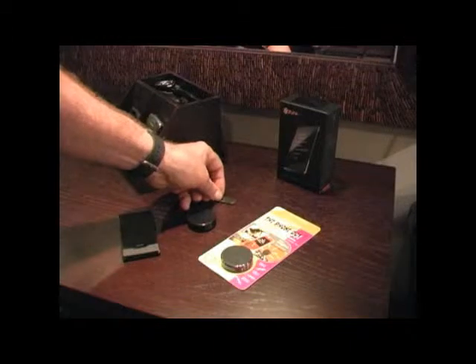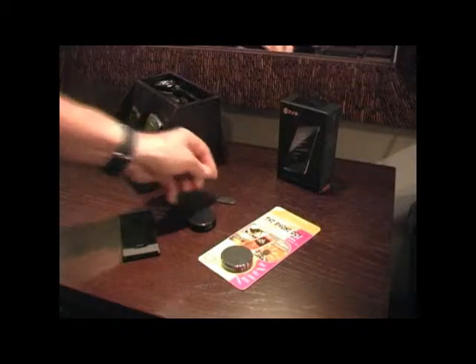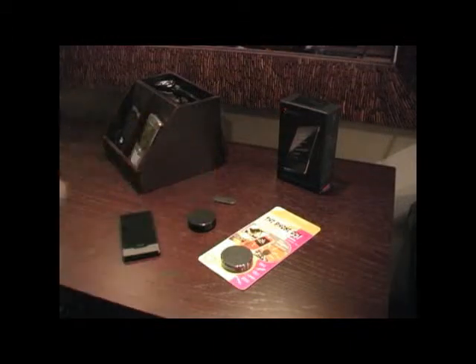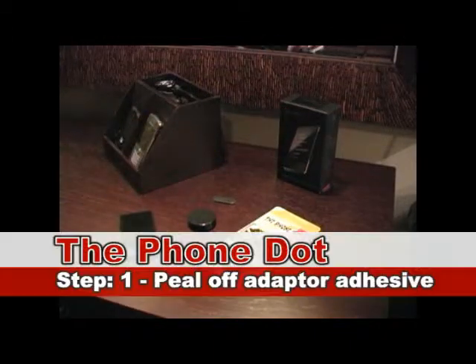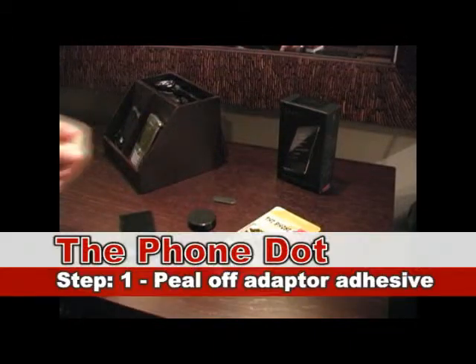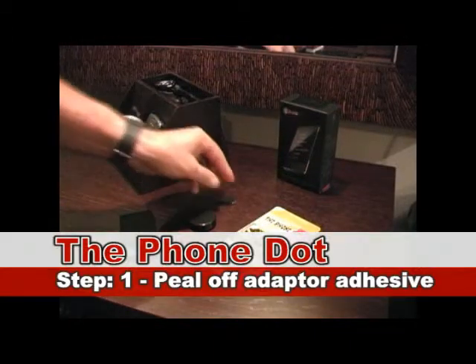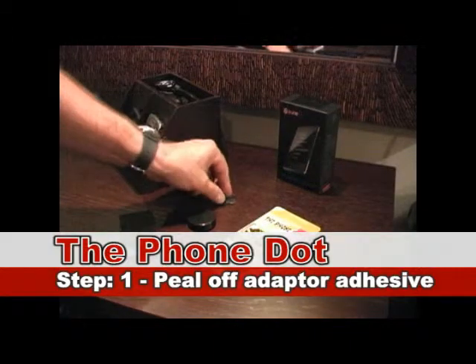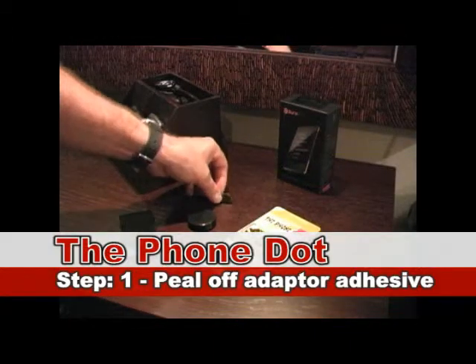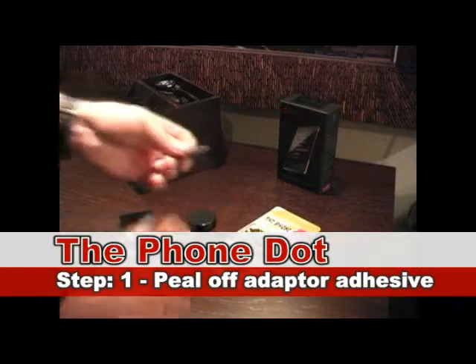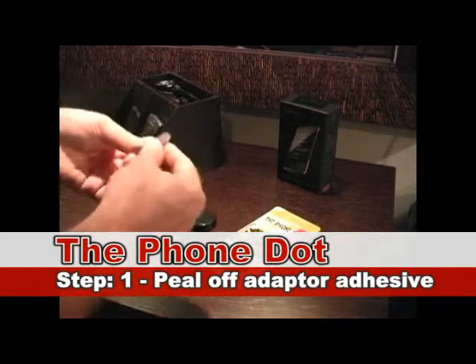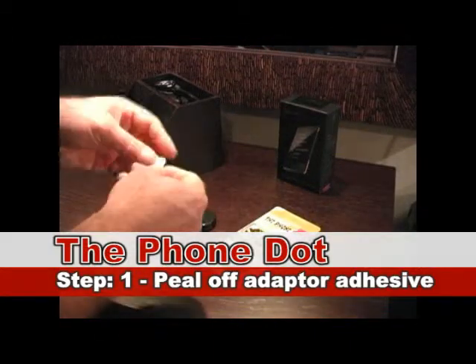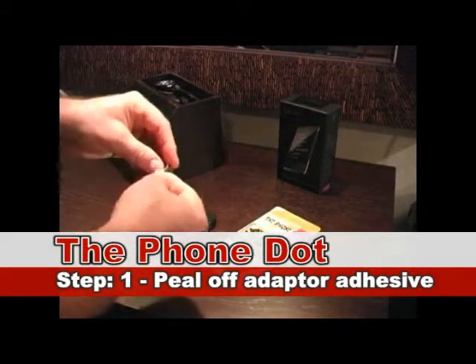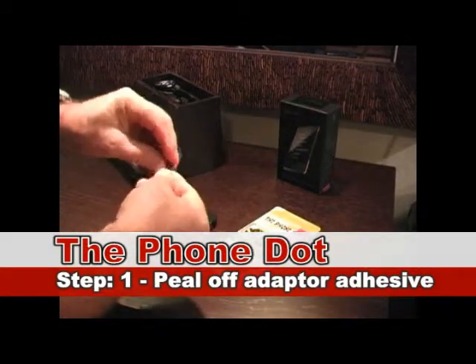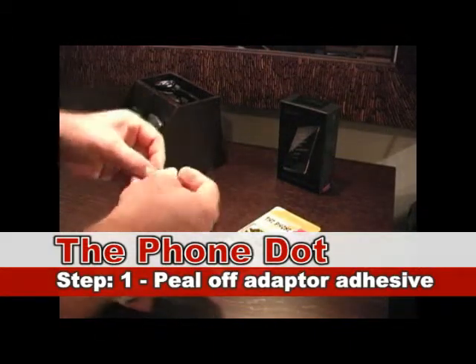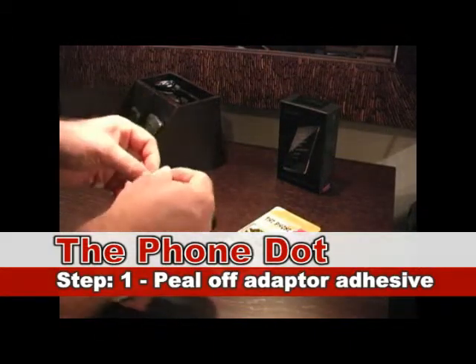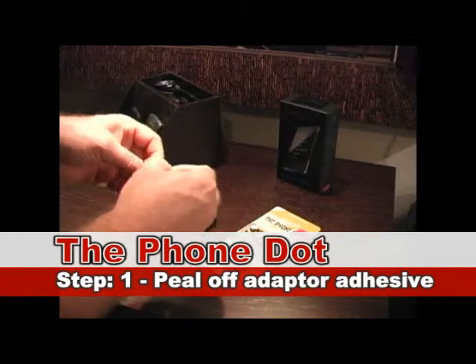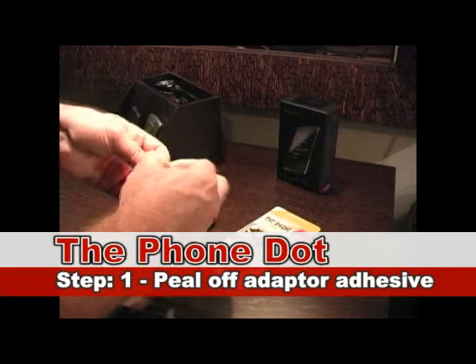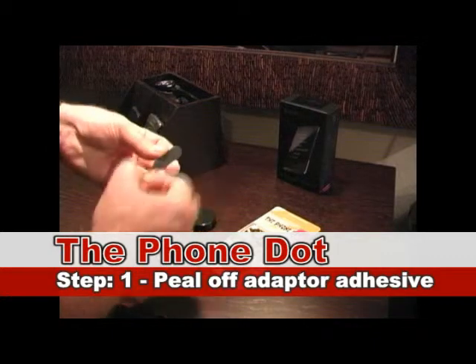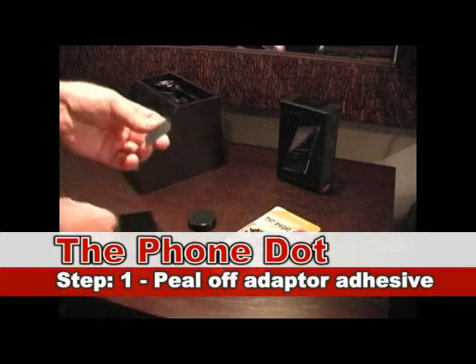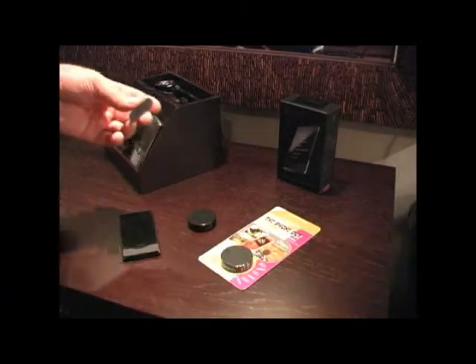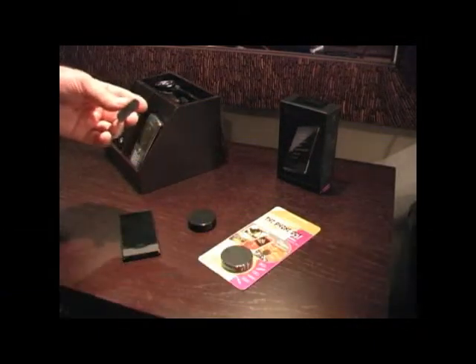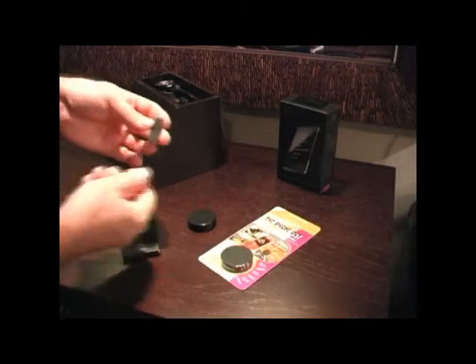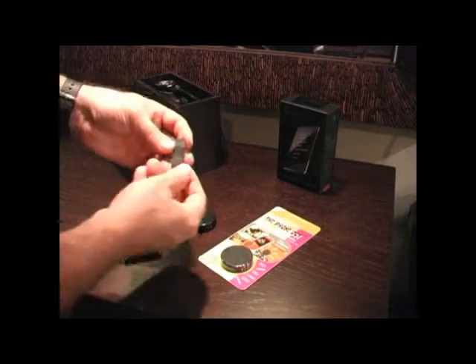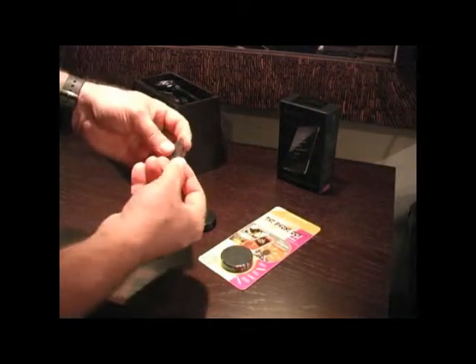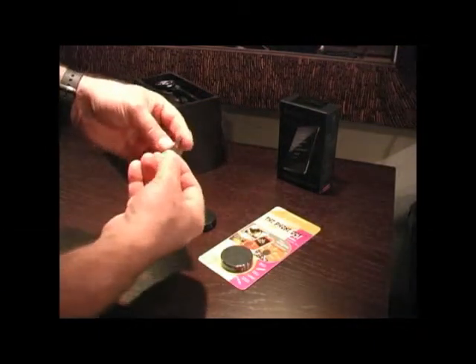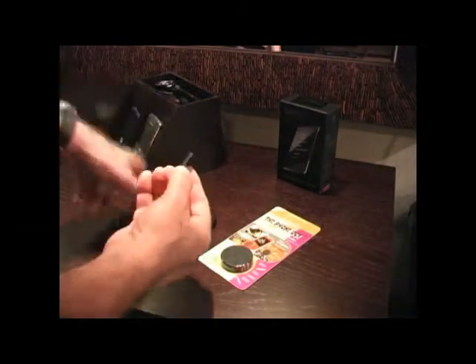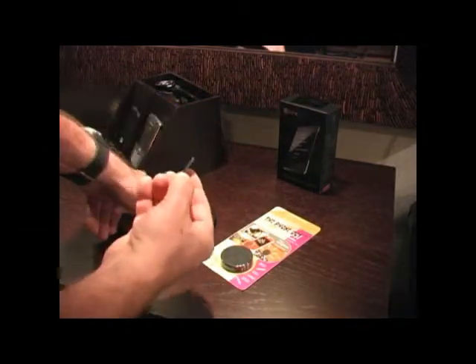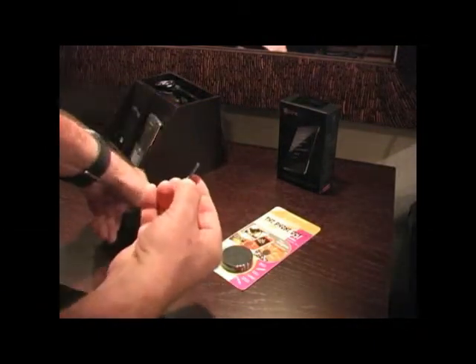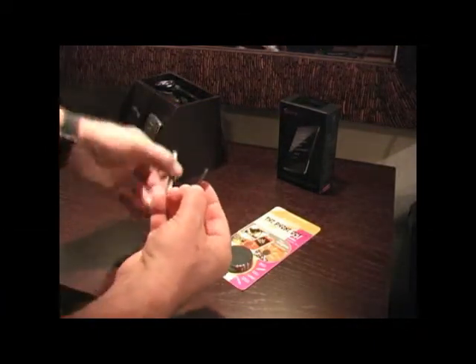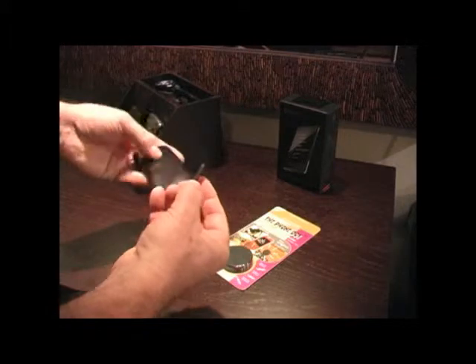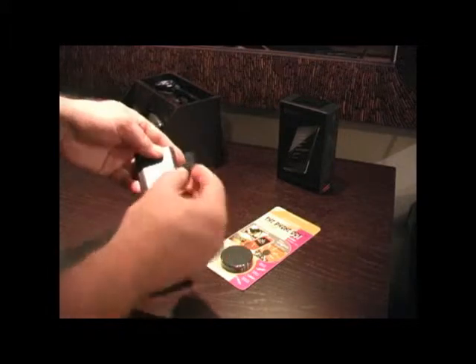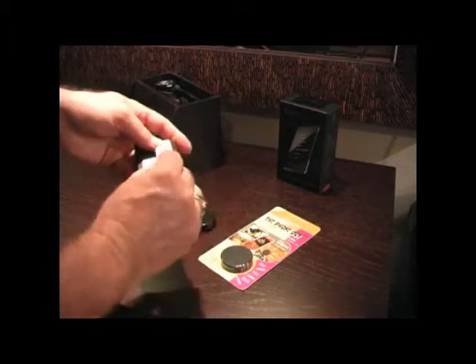First, we're going to take the adapter, peel the liner off the adapter, and place it on the back of the Zune.